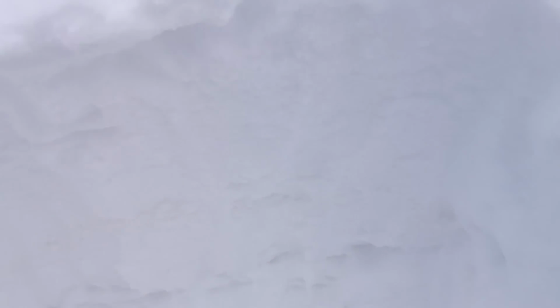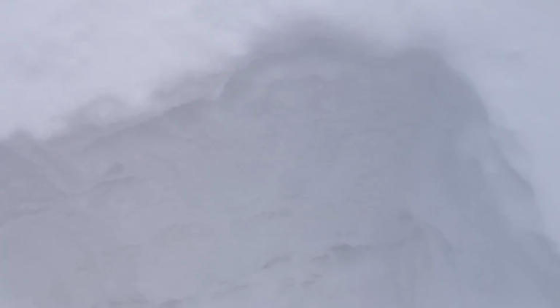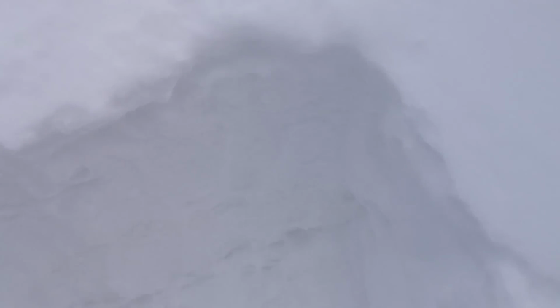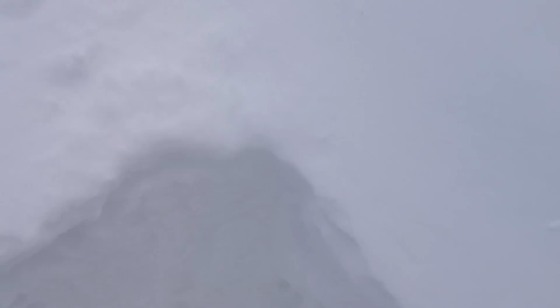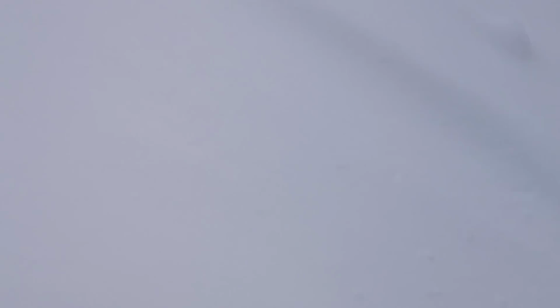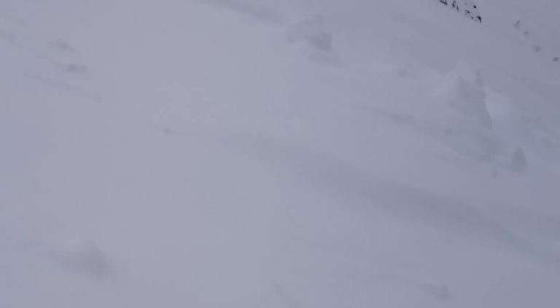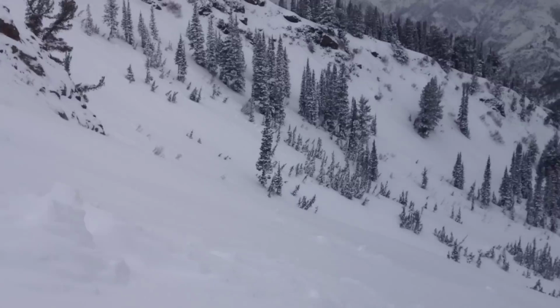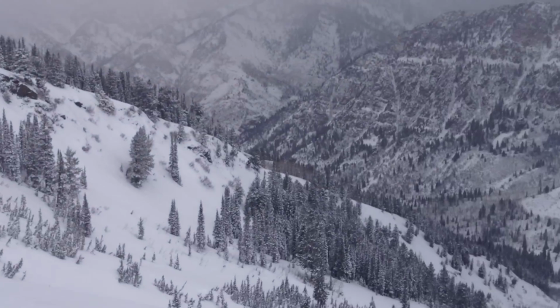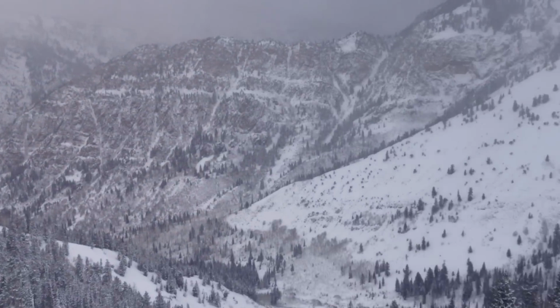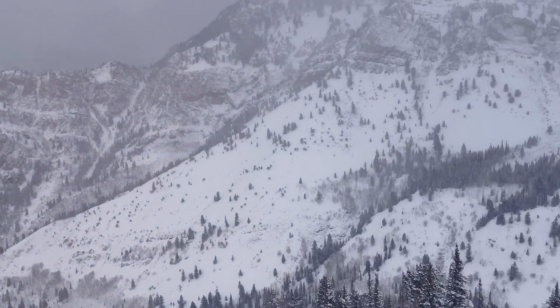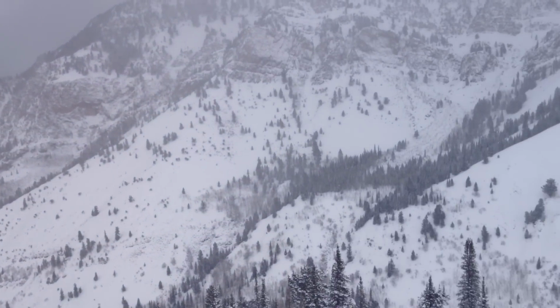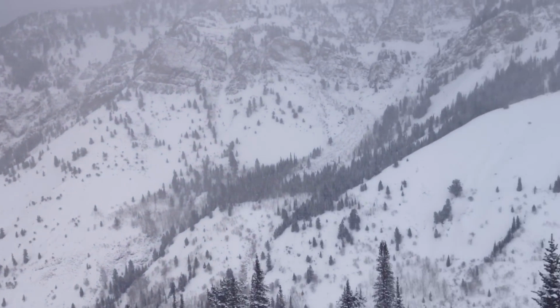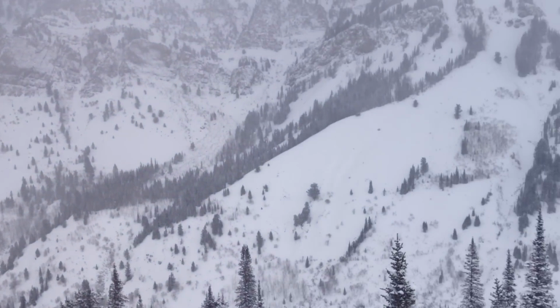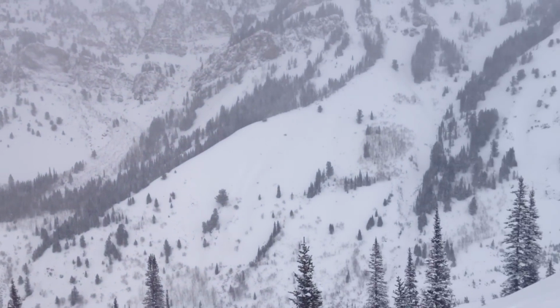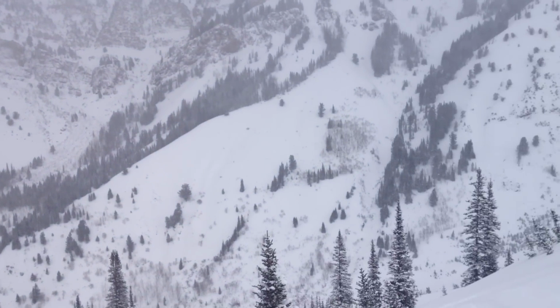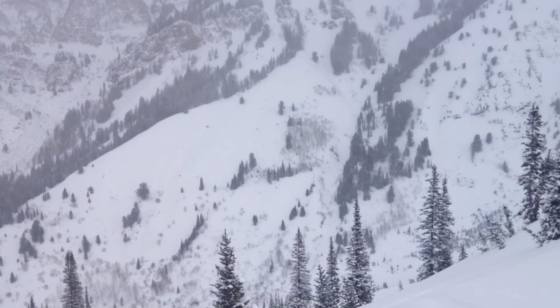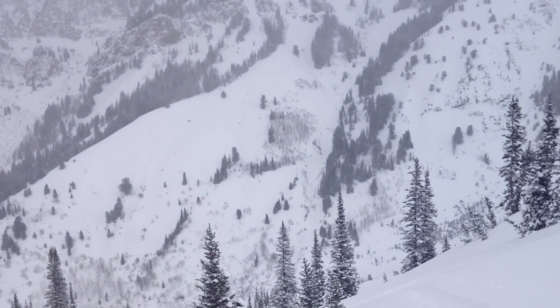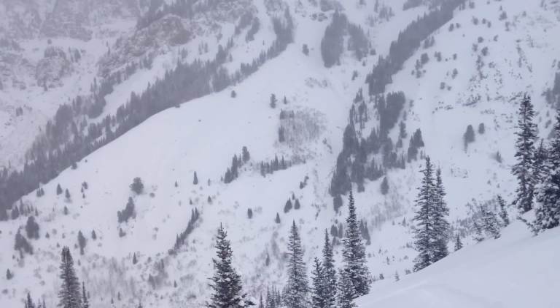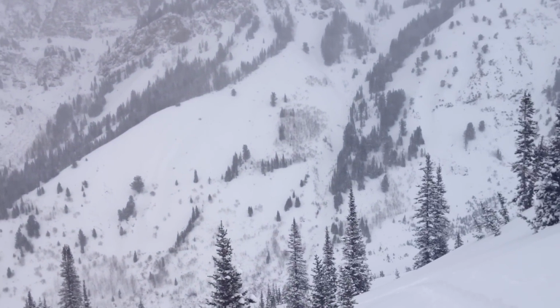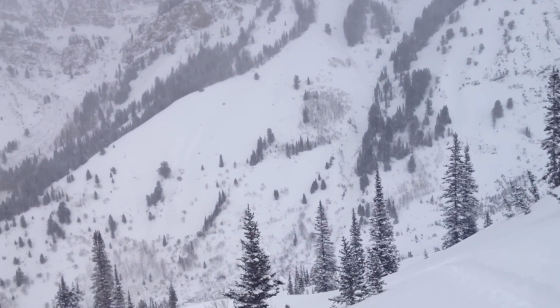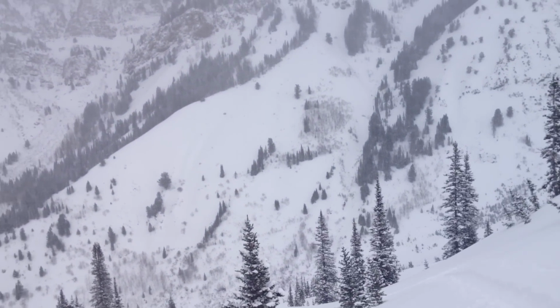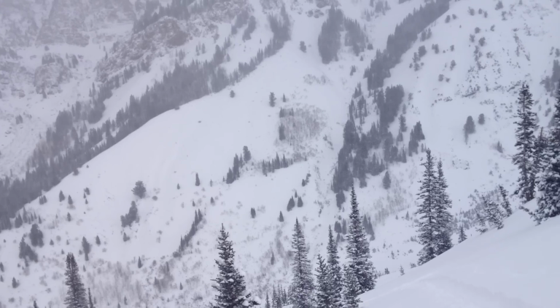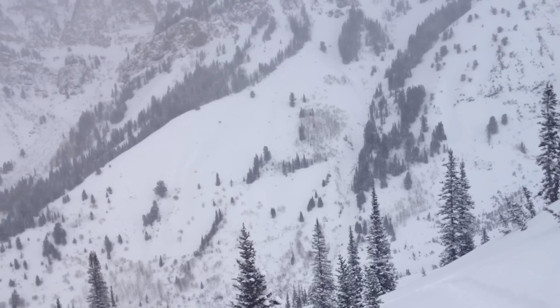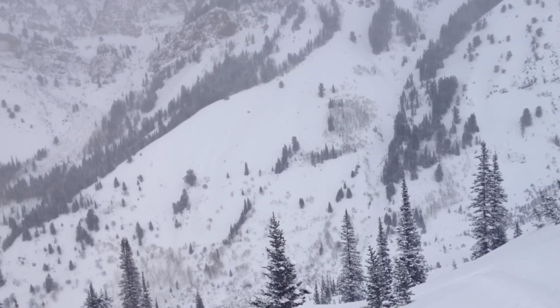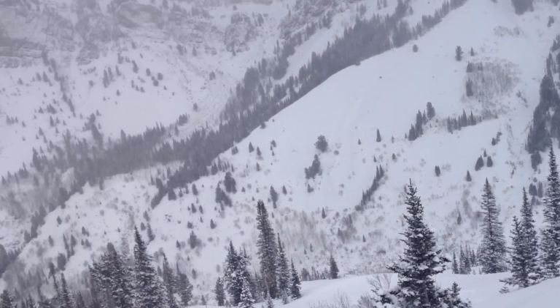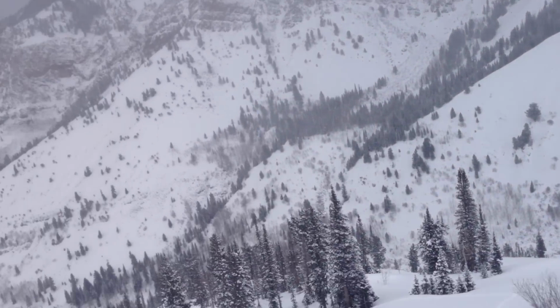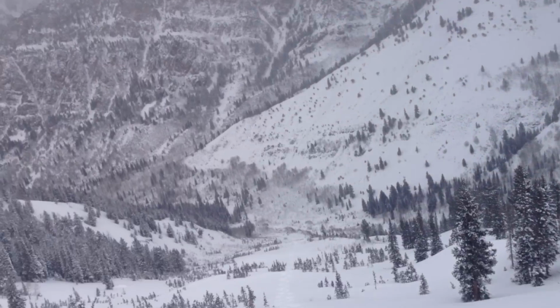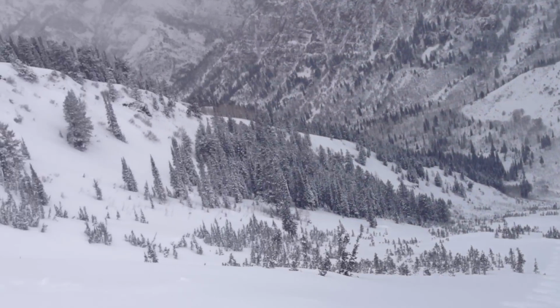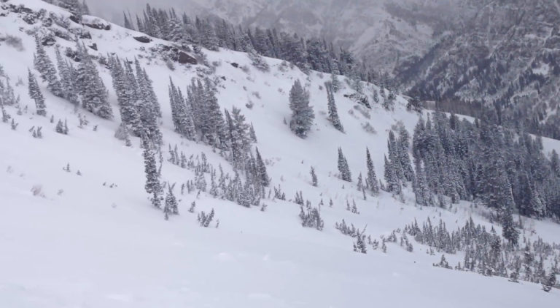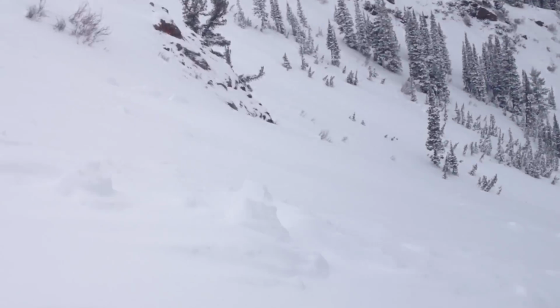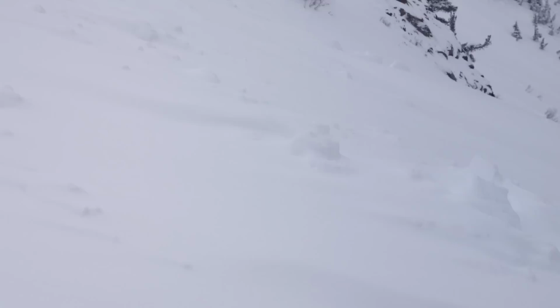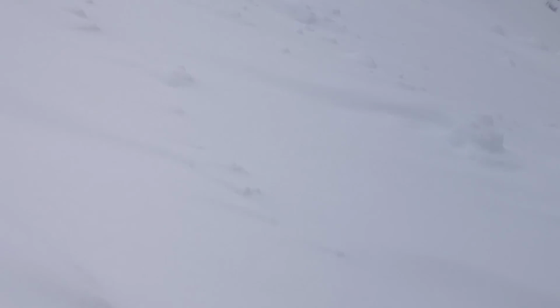It's a little bit unevenly distributed. Looking around, you go over to the windward slopes and you'll only find about six inches, and of course the leeward slopes due to the wind have drifted in a little bit deeper.